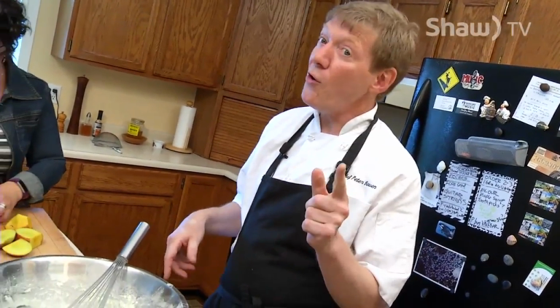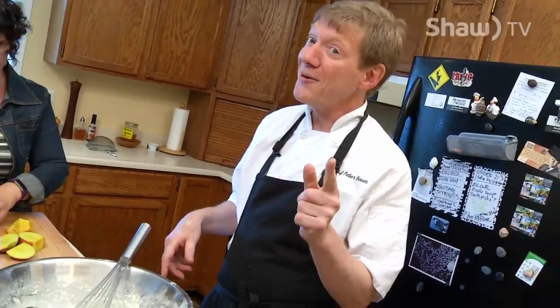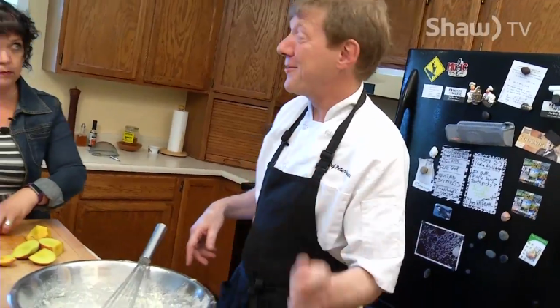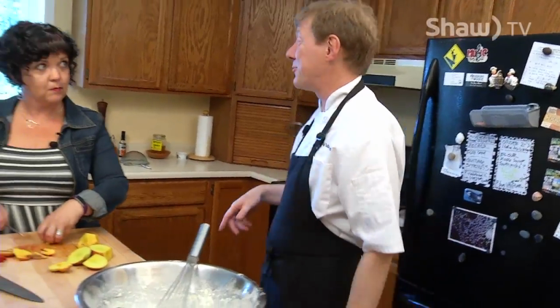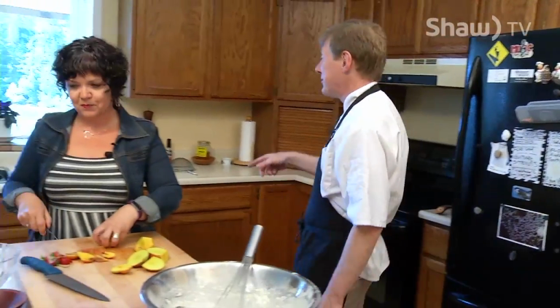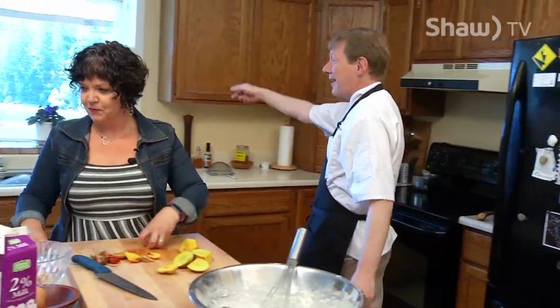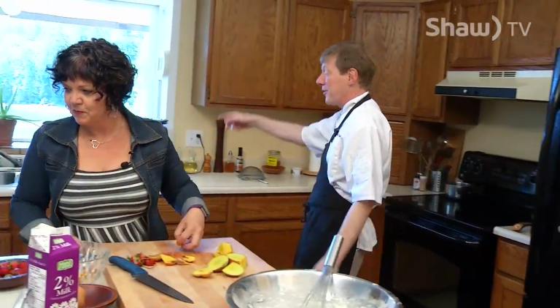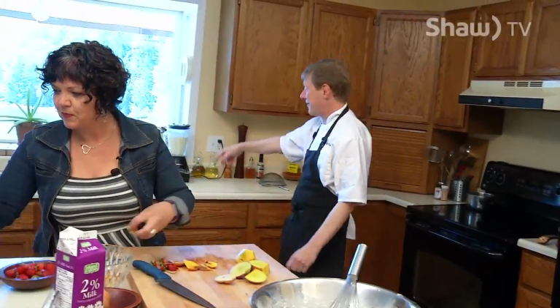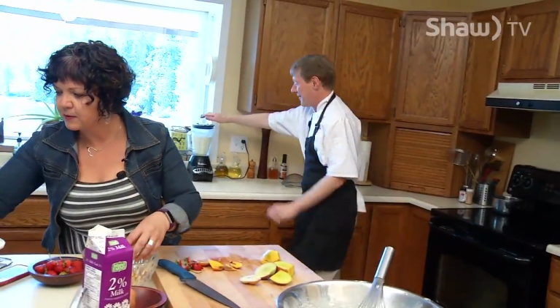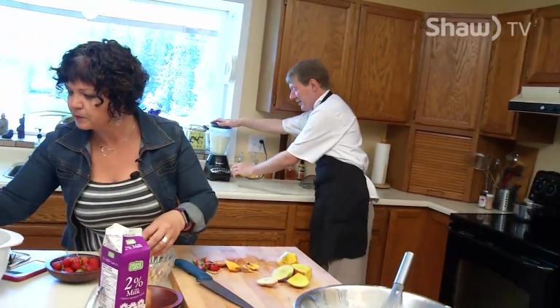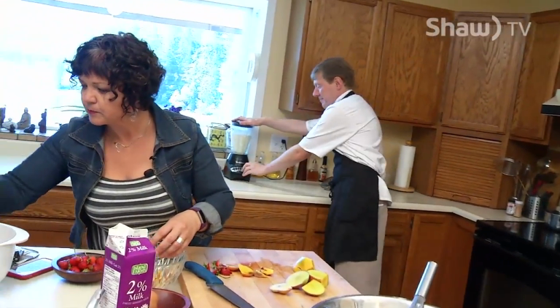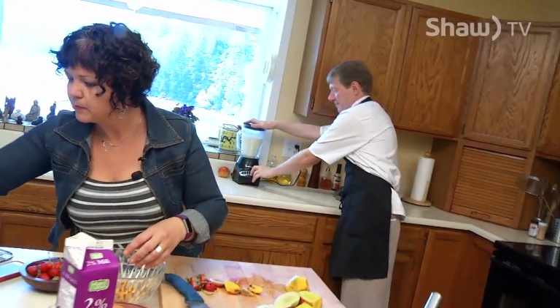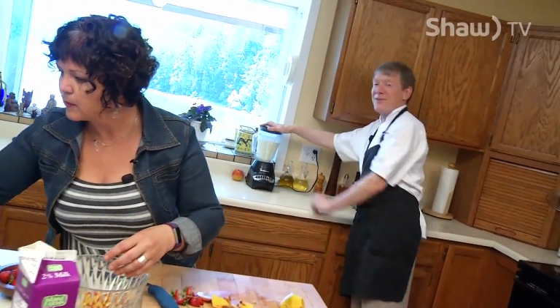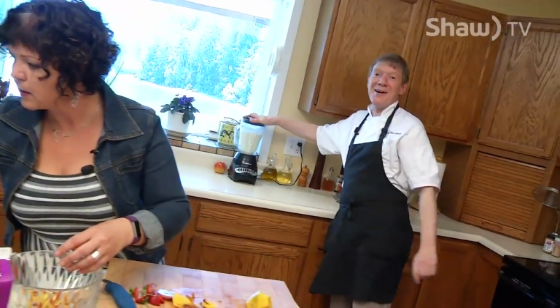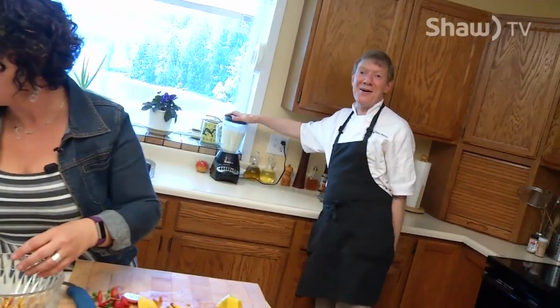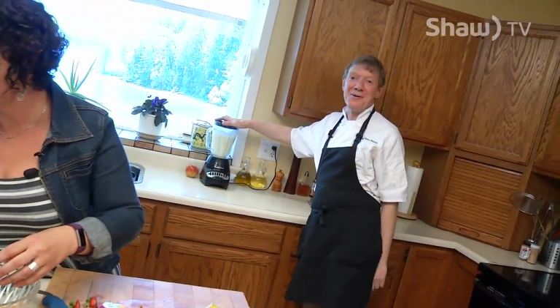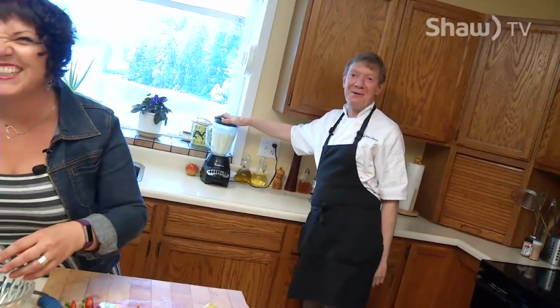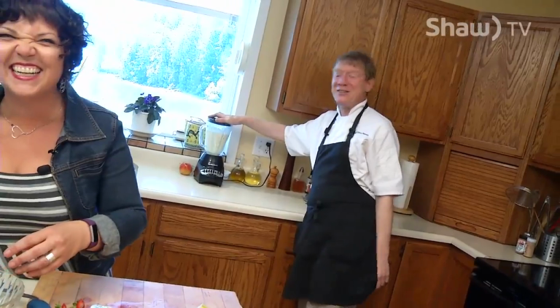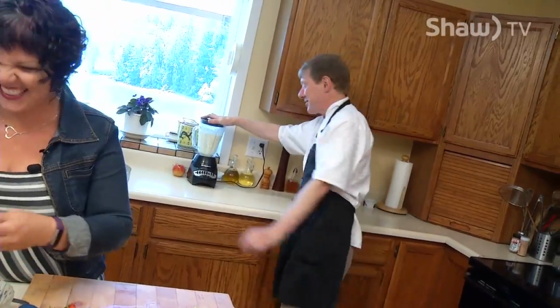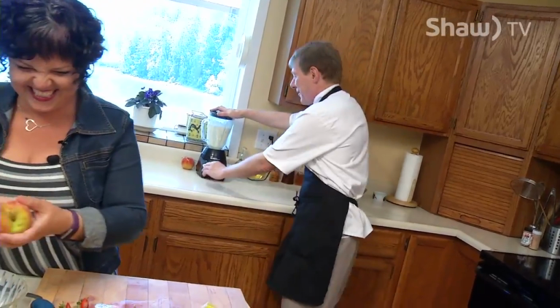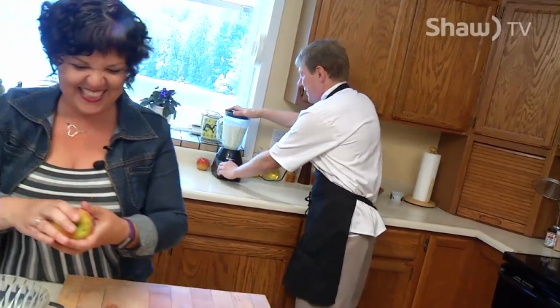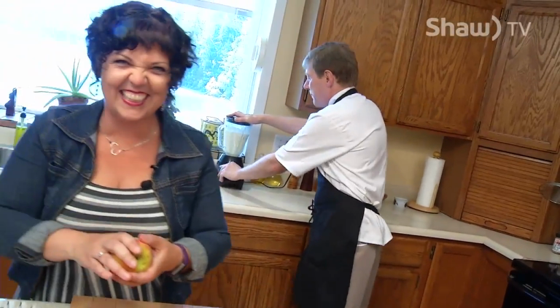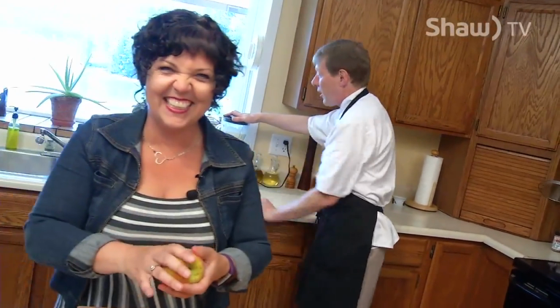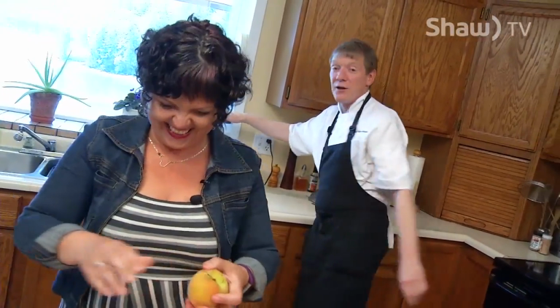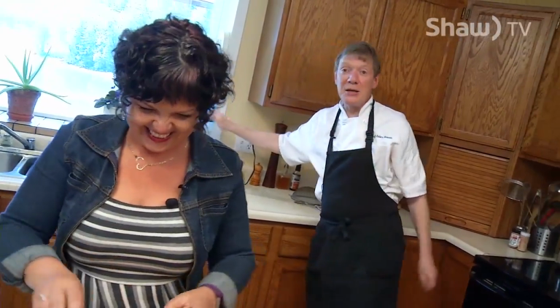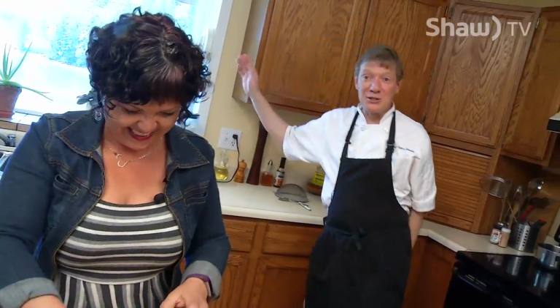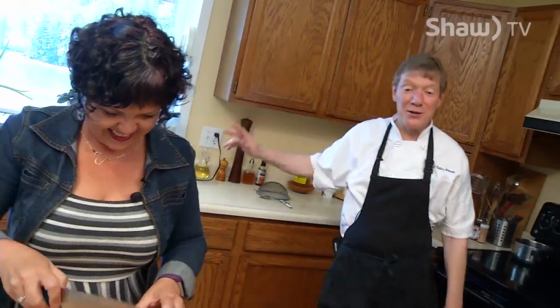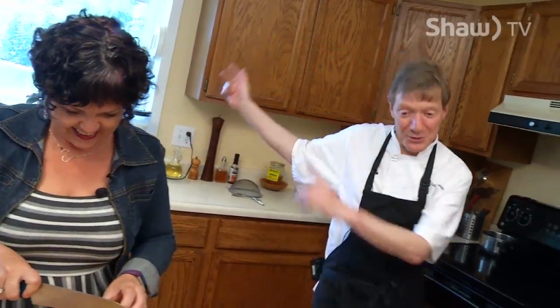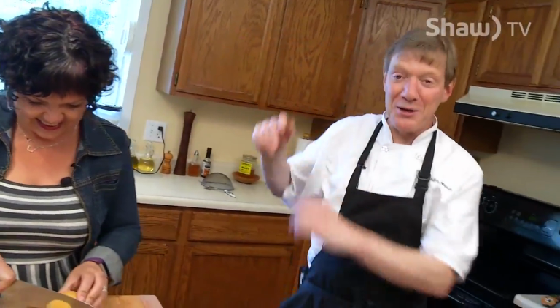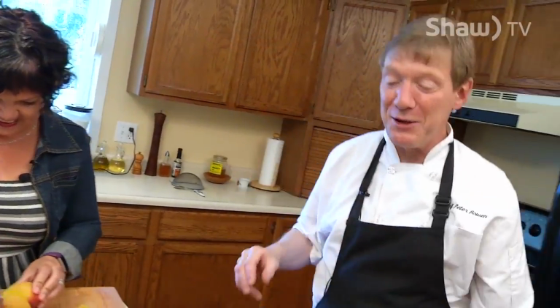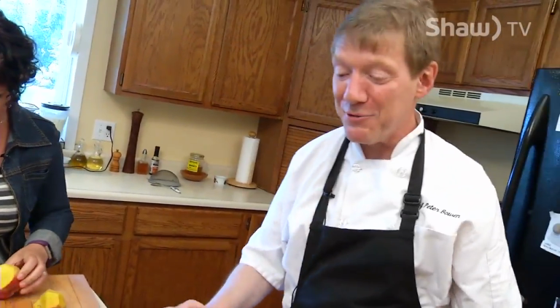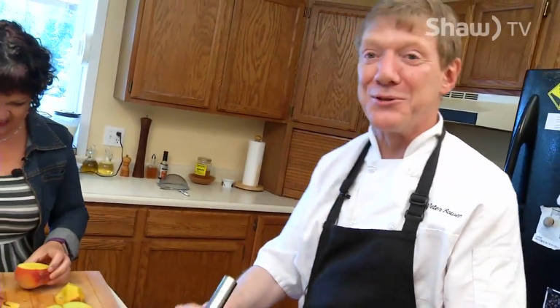Or you can do it in the blender — like this. How fast and easy is that? Done. And I made this a little while ago, so we'll have crepe batter real soon.